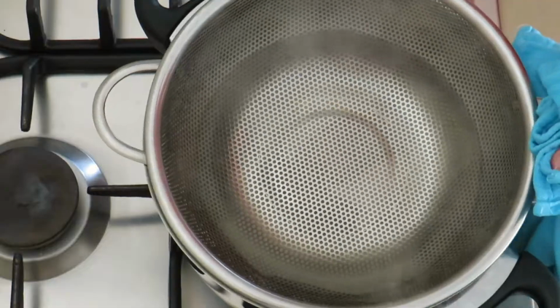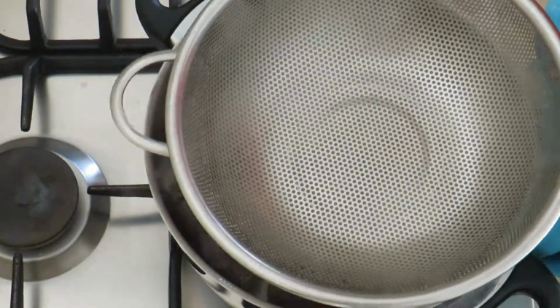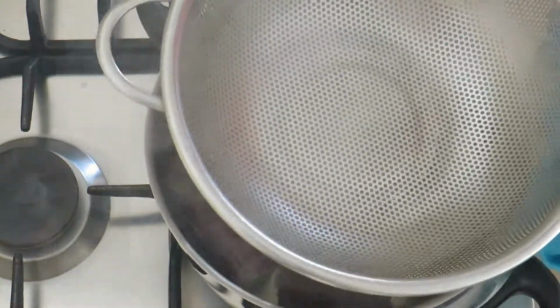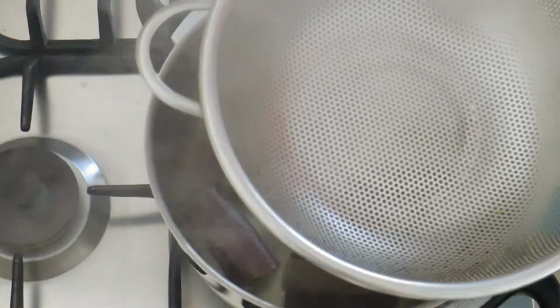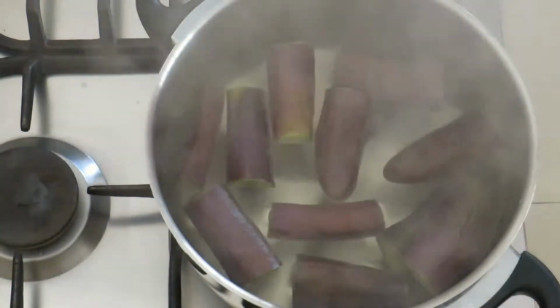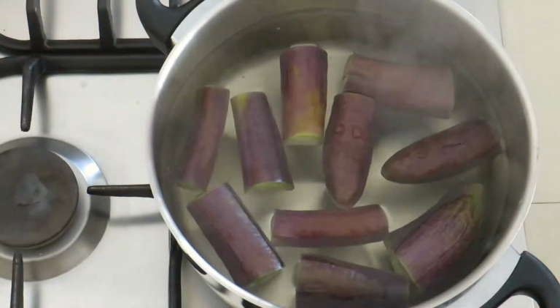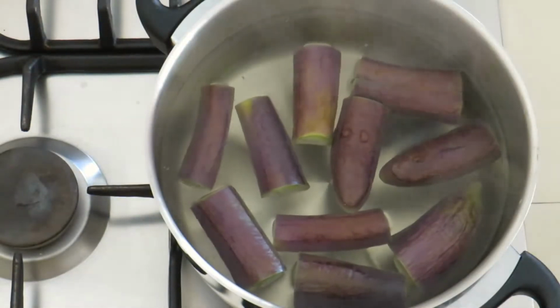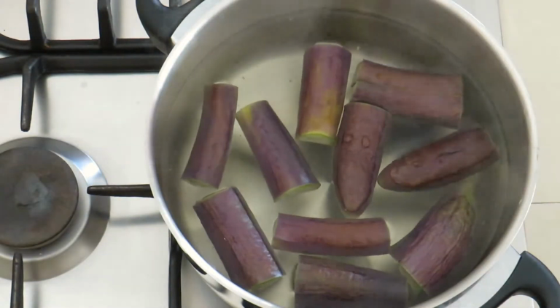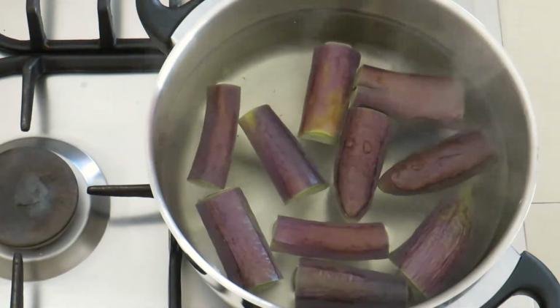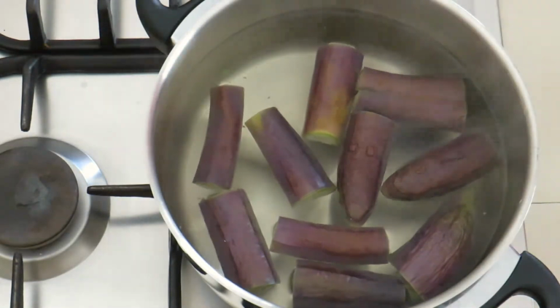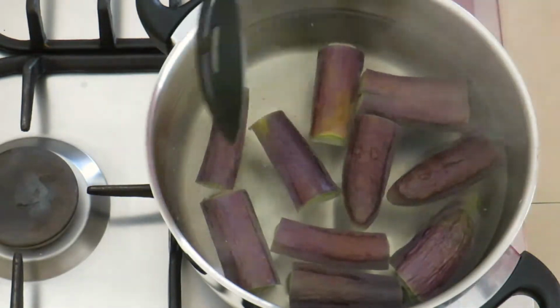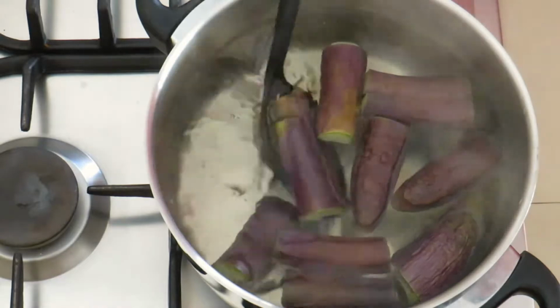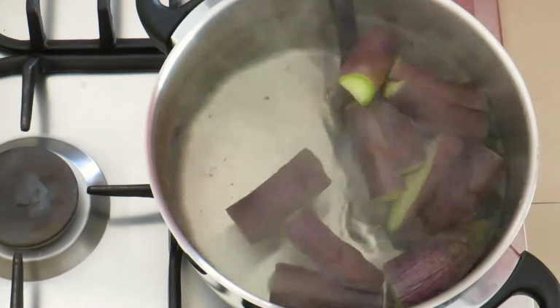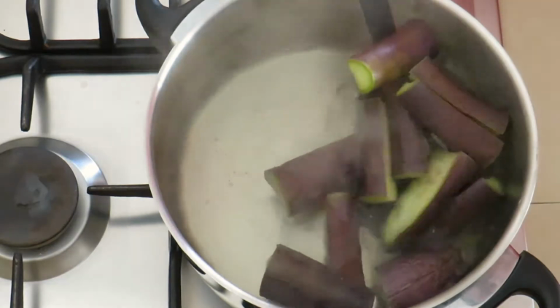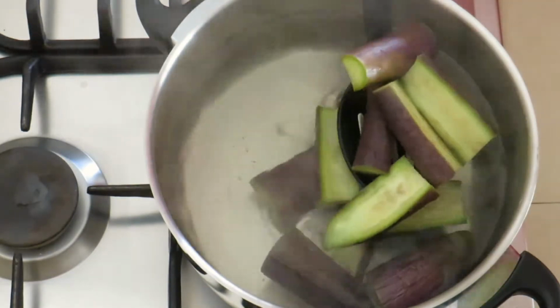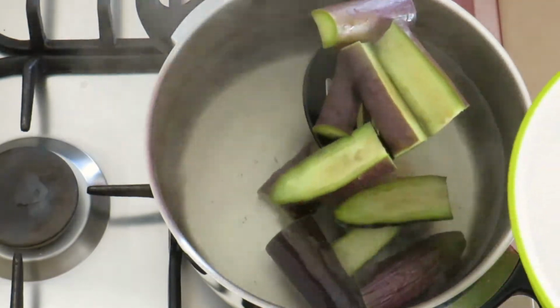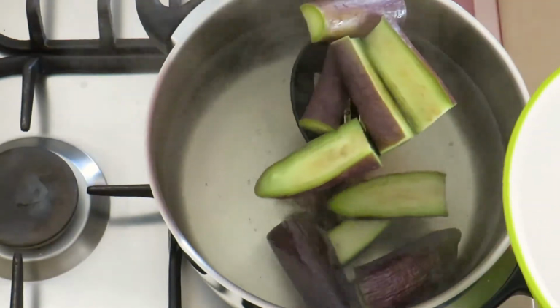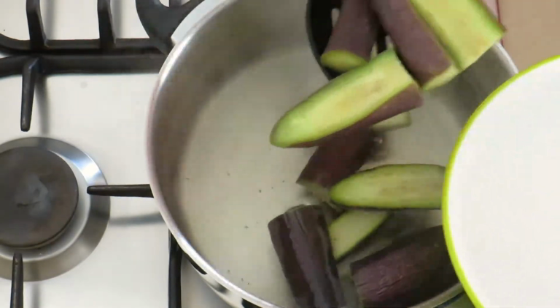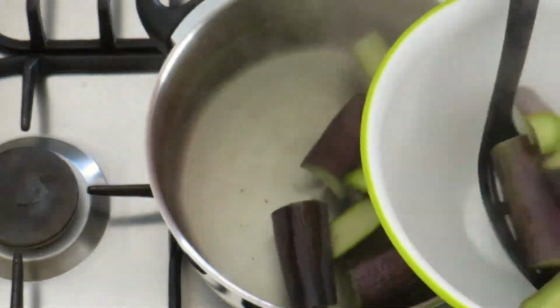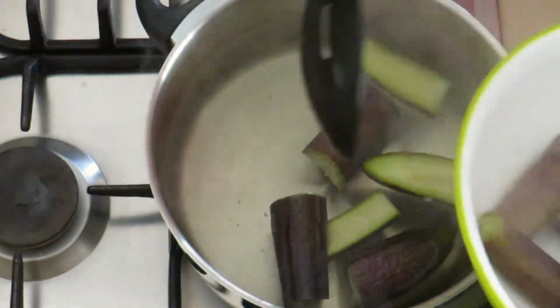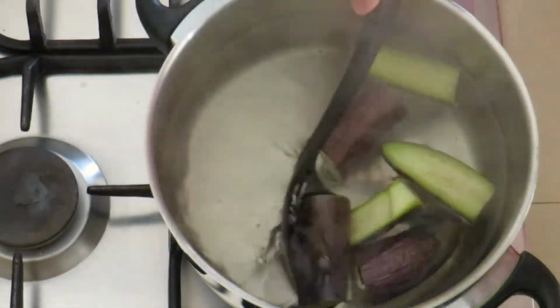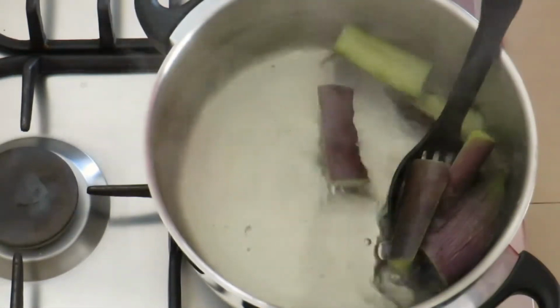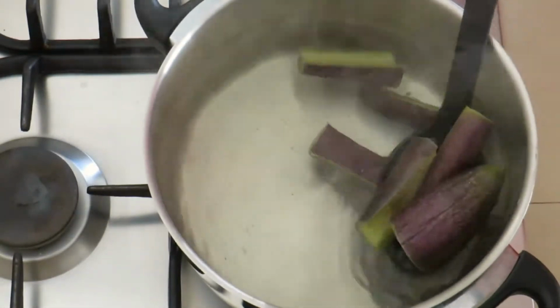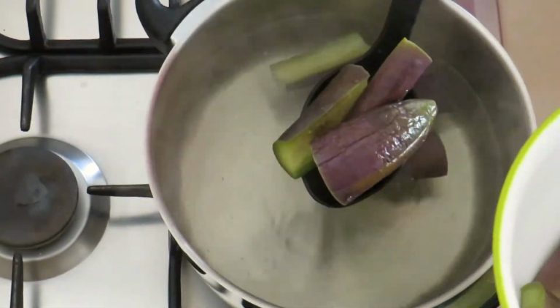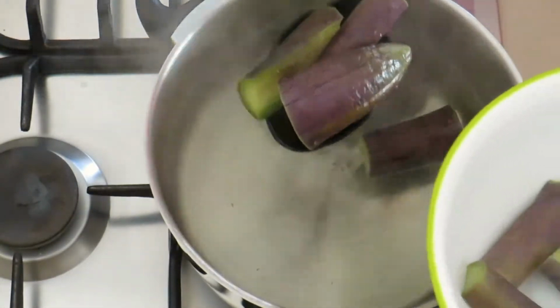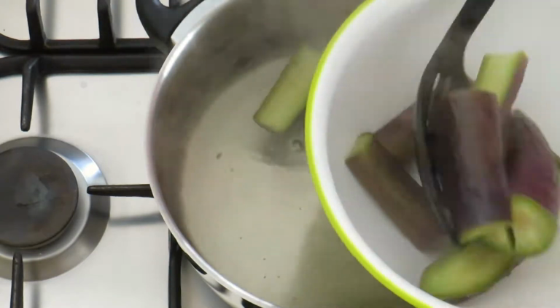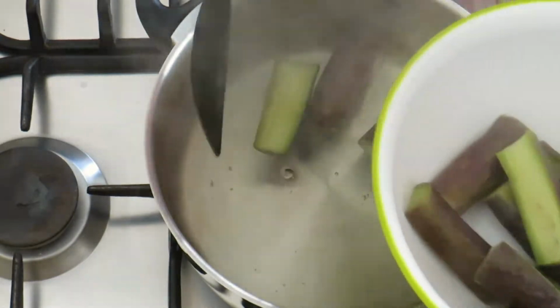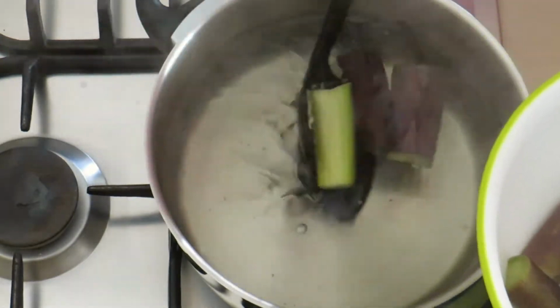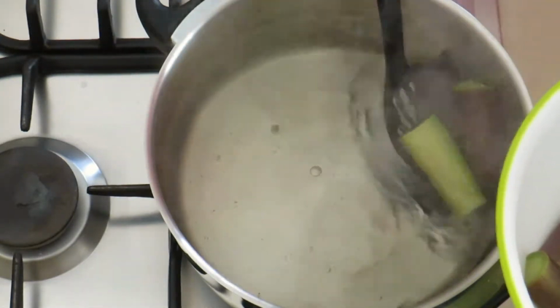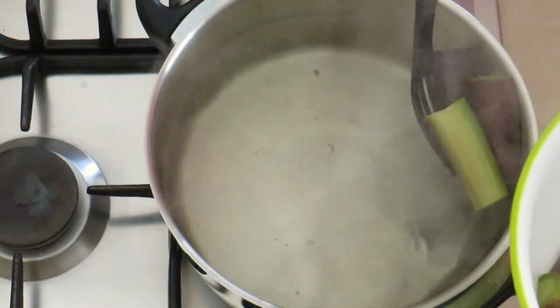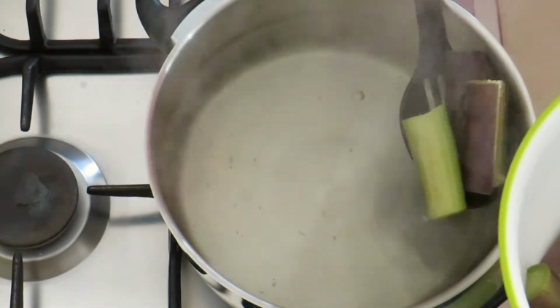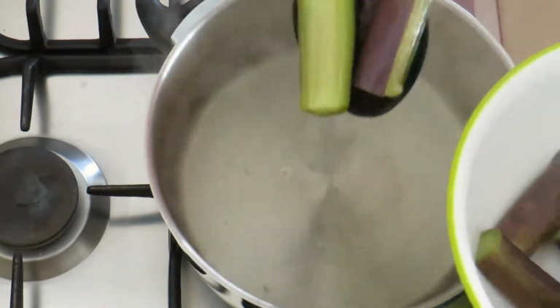After about four or five minutes you want to pull them out of the boiling water into a separate bowl. You don't want them too mushy — you want a little bit of texture to them so that they still have a little bit of chew.